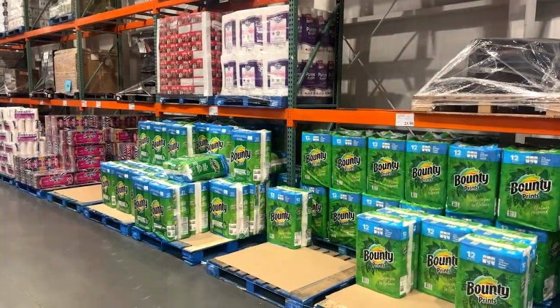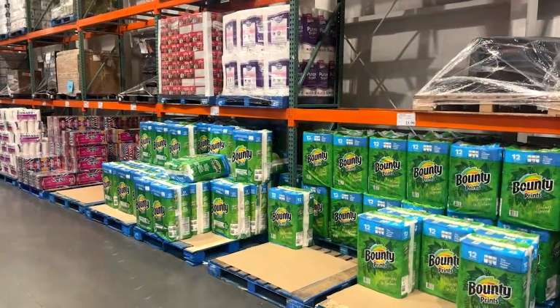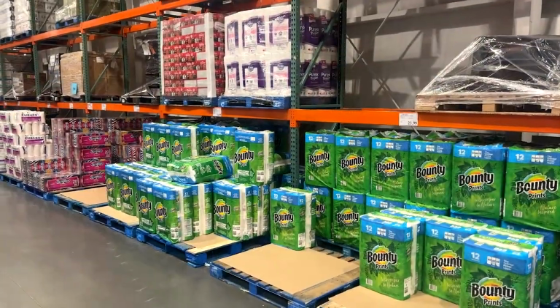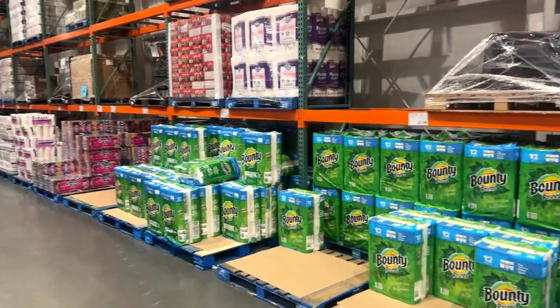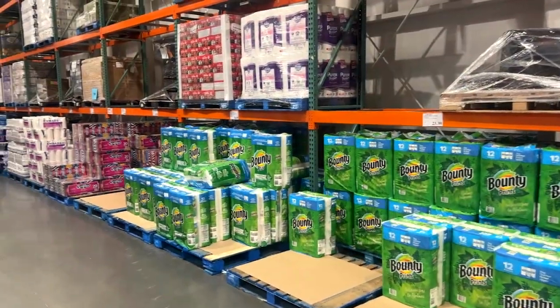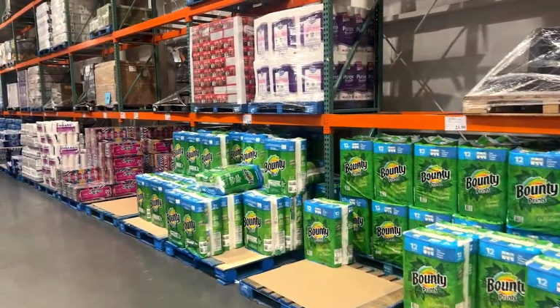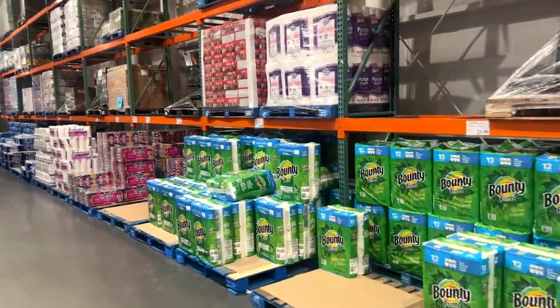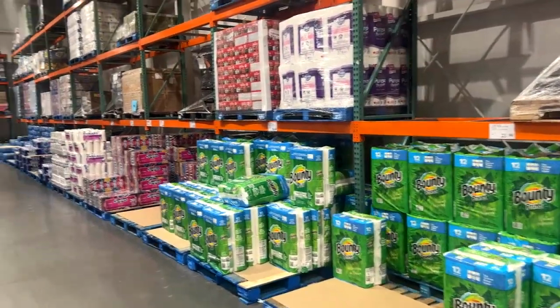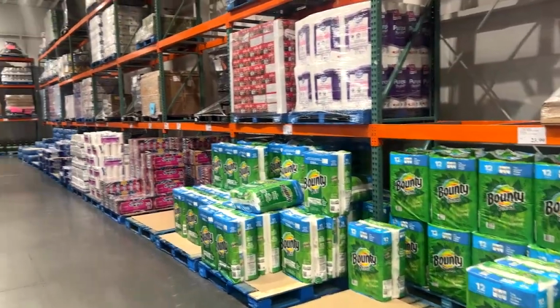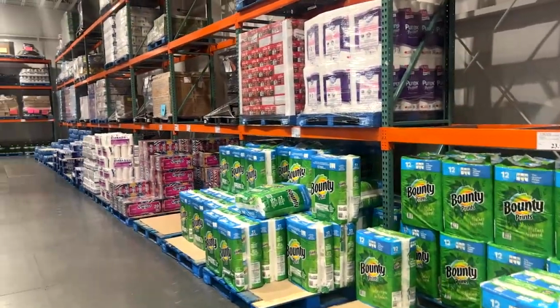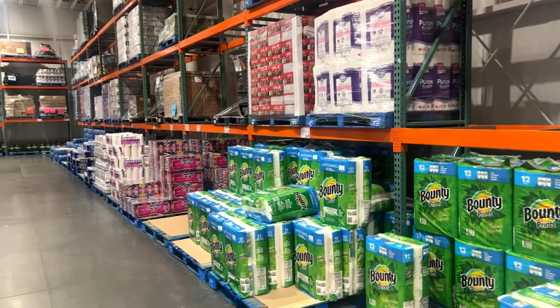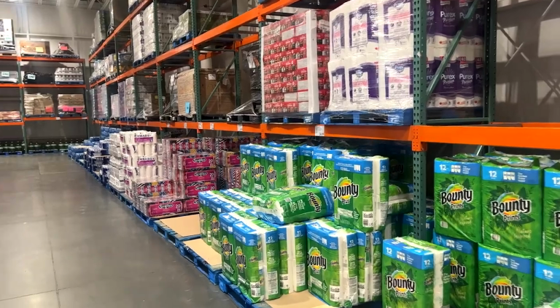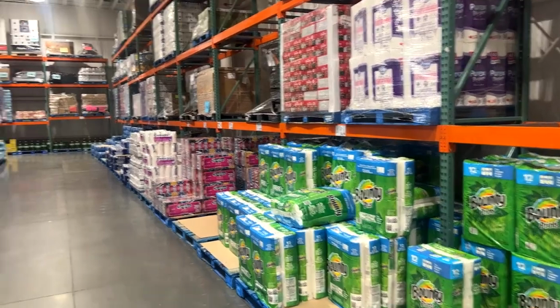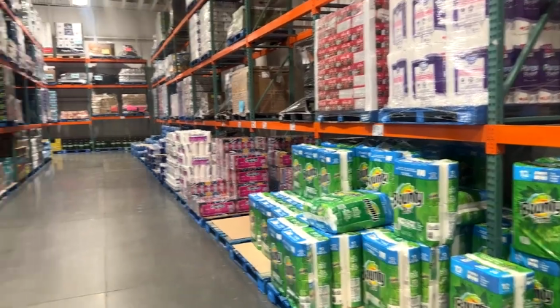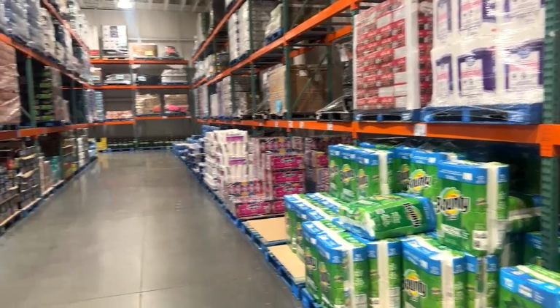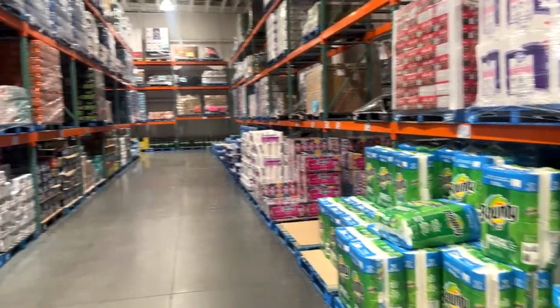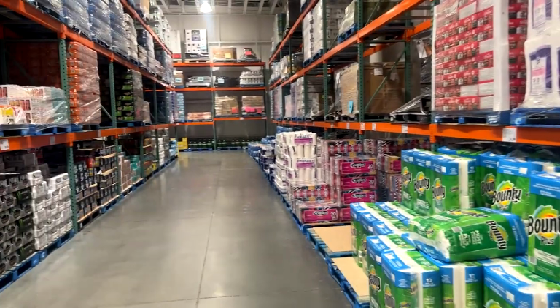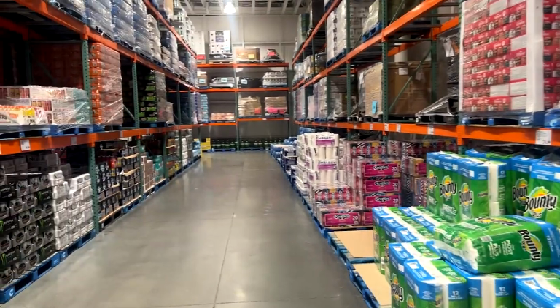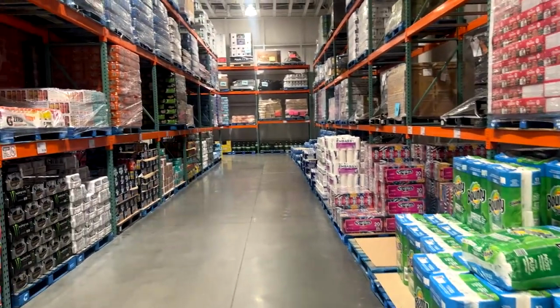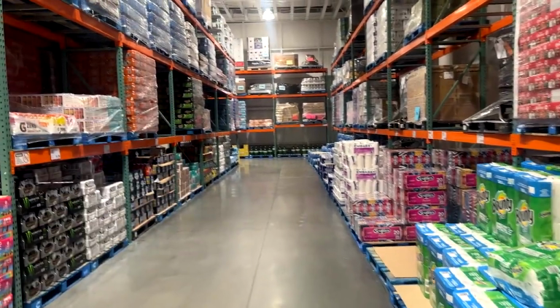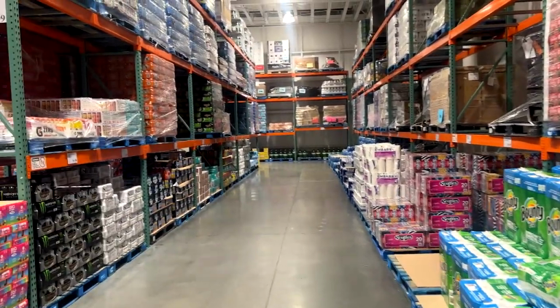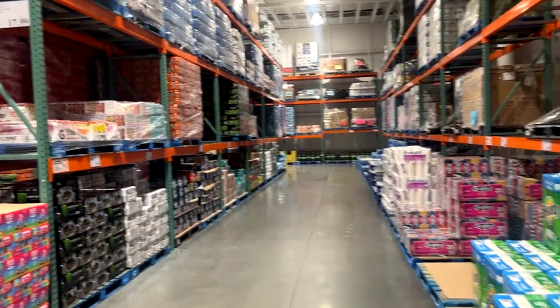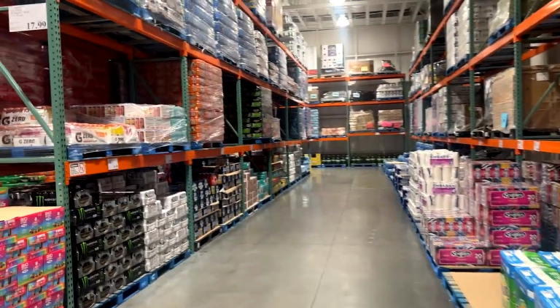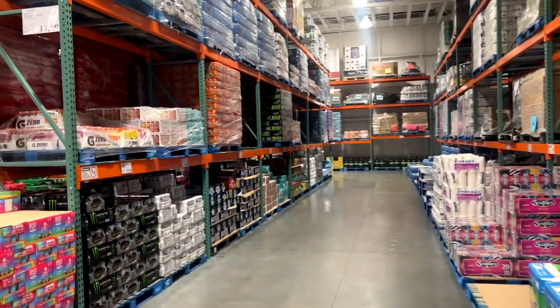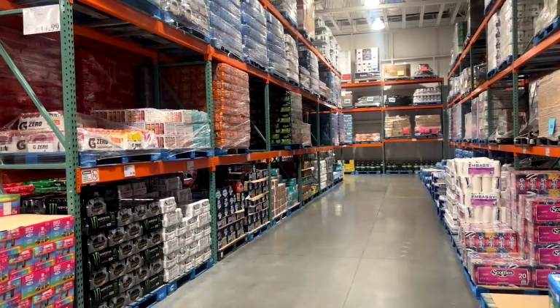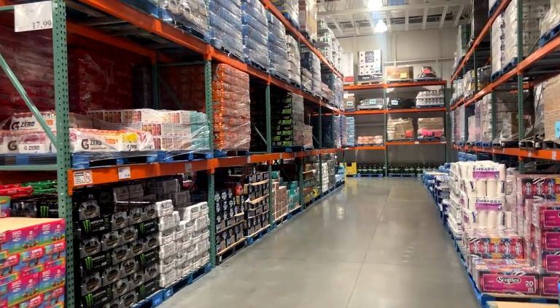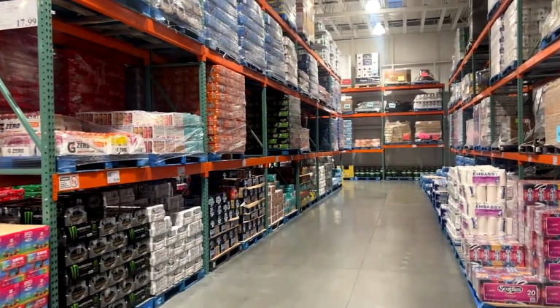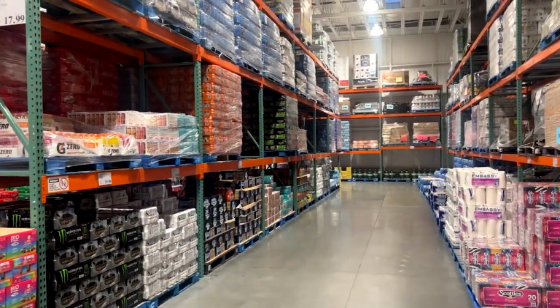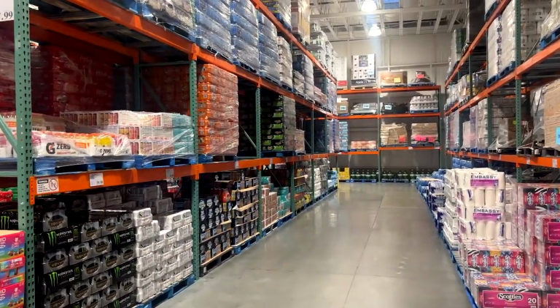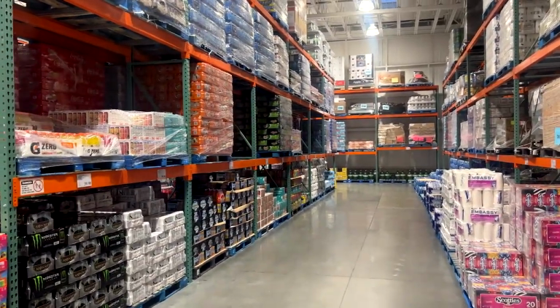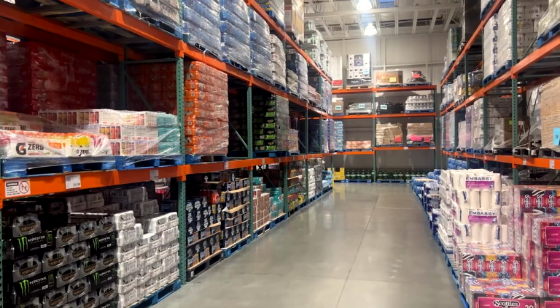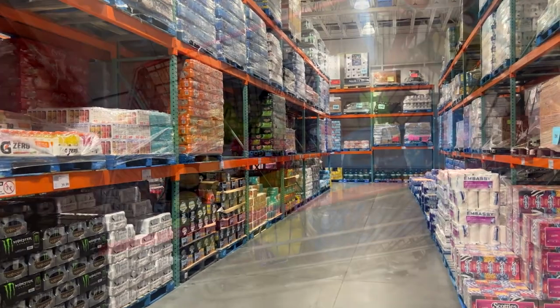I thought I'd show you — toilet paper and paper products are still in stock. This is not a repeat of 2020.